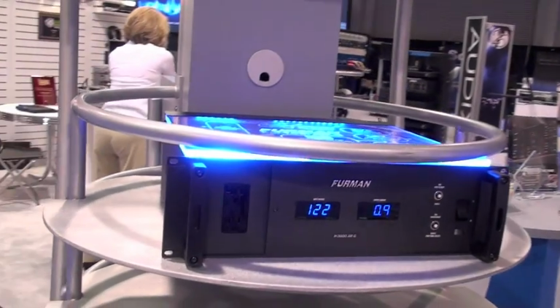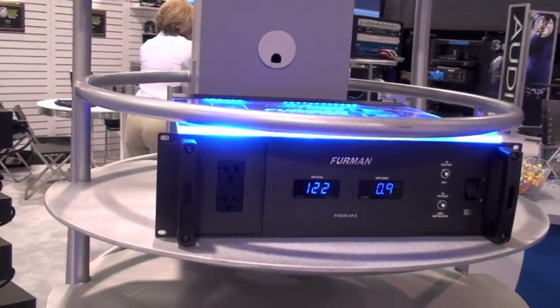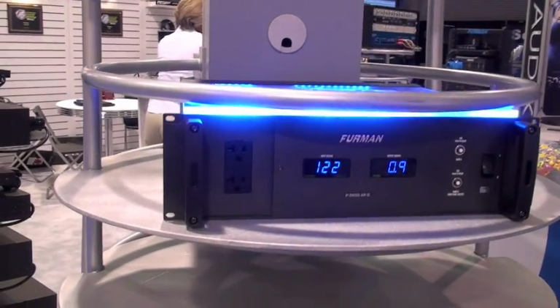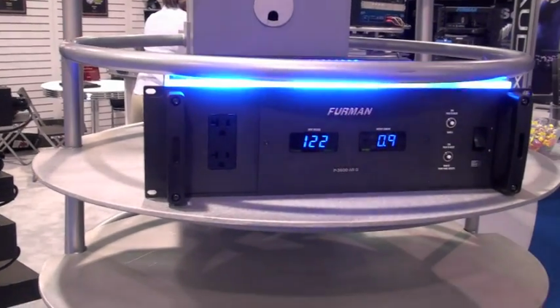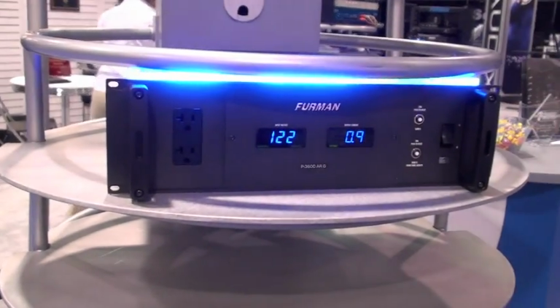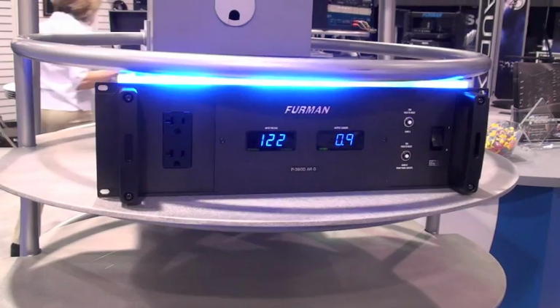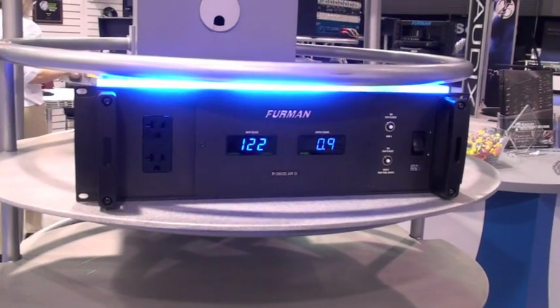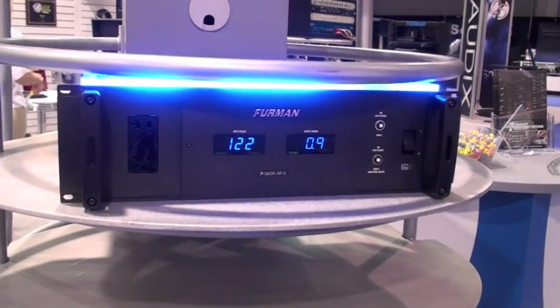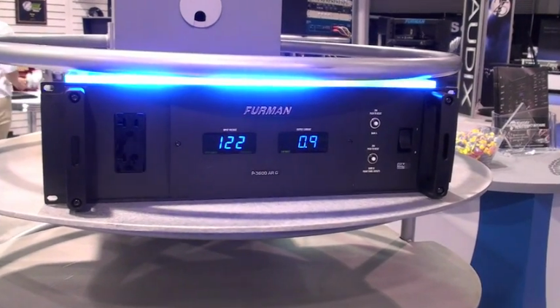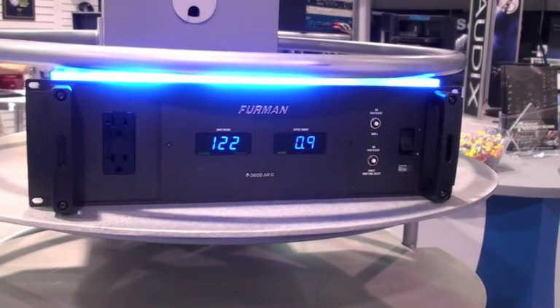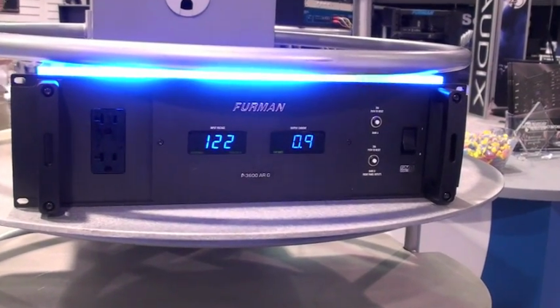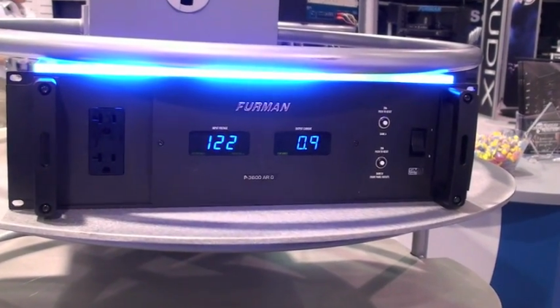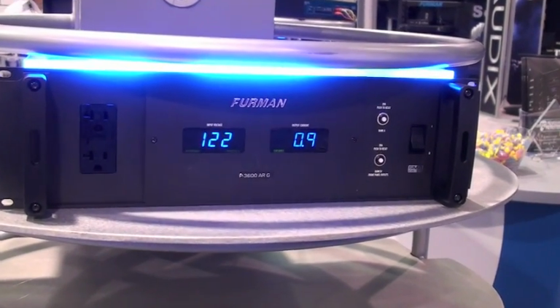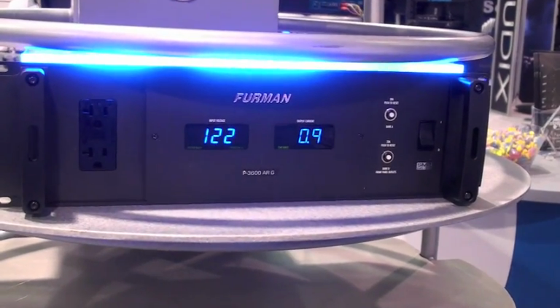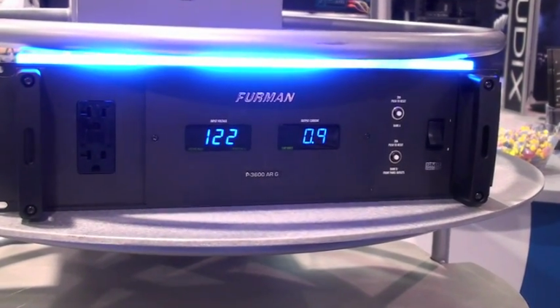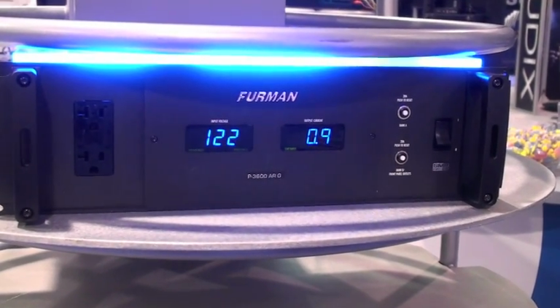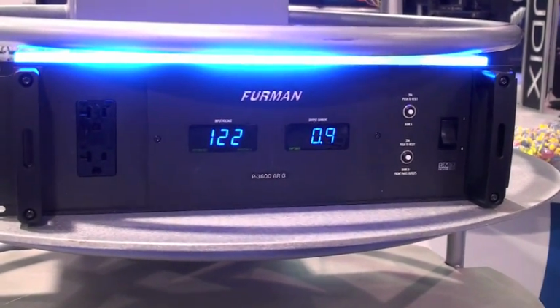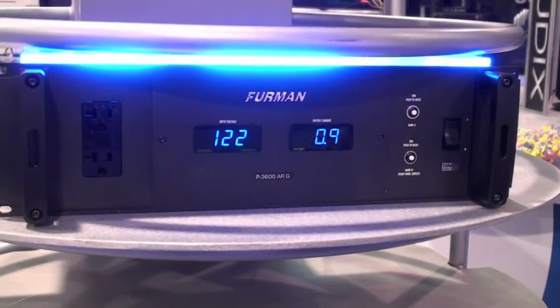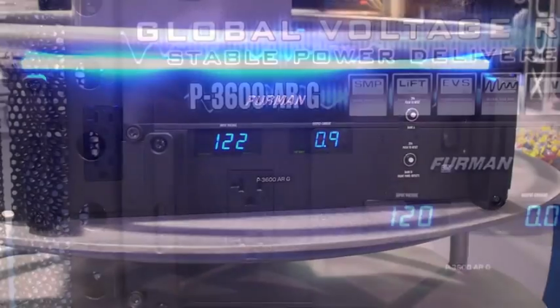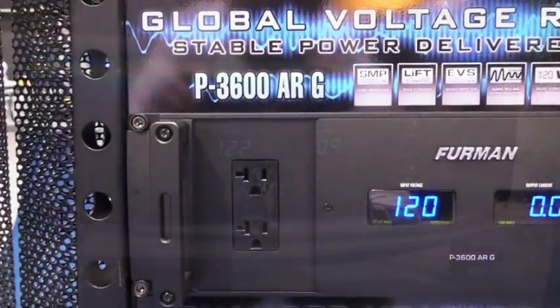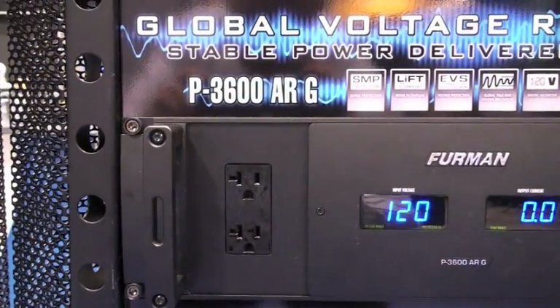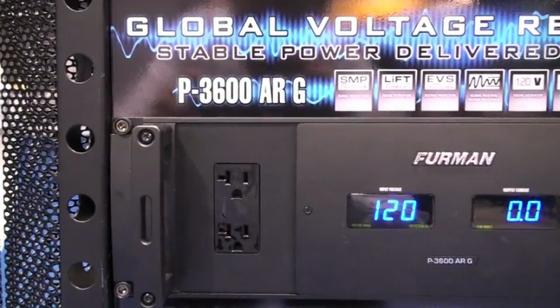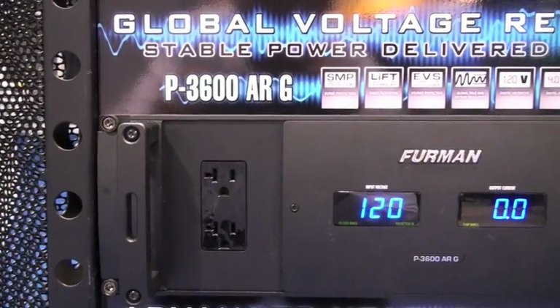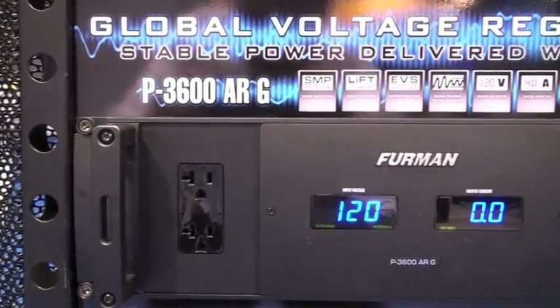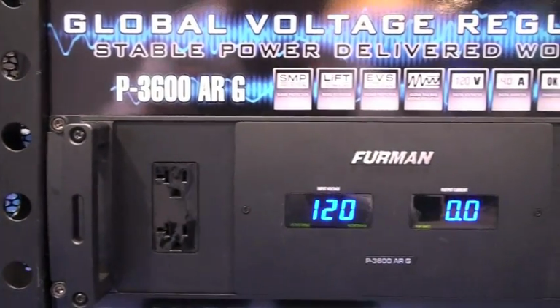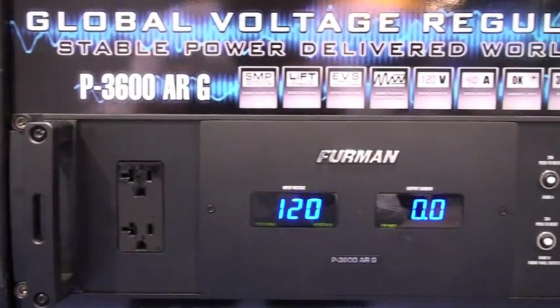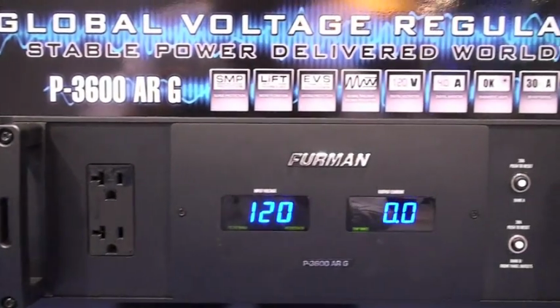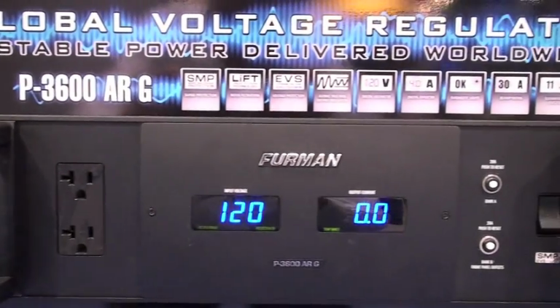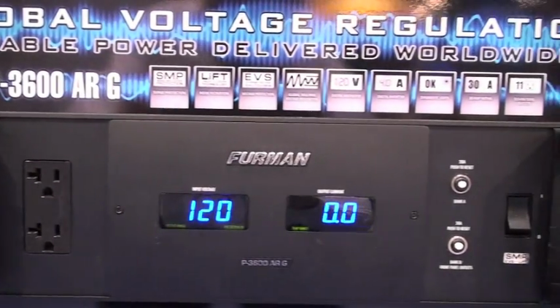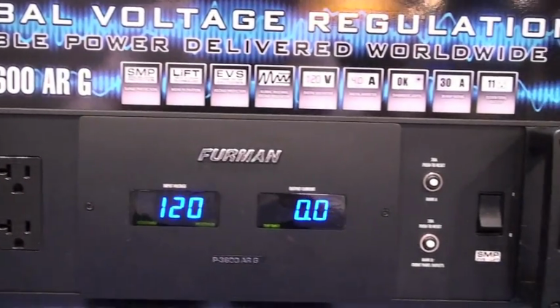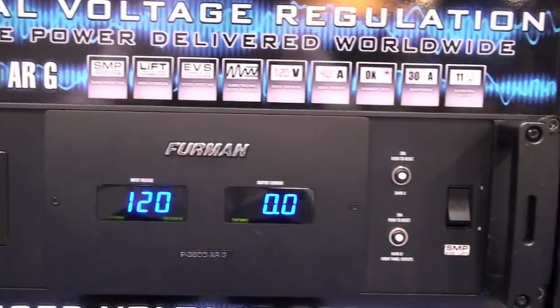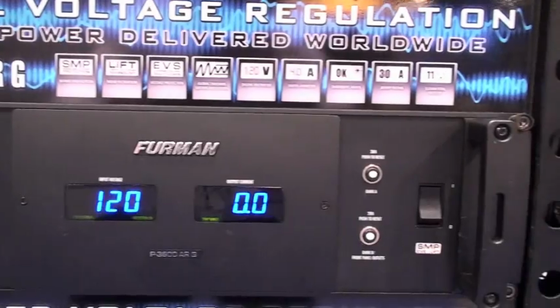This features our non-sacrificial surge suppression, our linear filtering technology, and our extreme voltage shutoff. You can put in 90 to 275 volts and it will give you a regulated and conditioned 120 volt output.